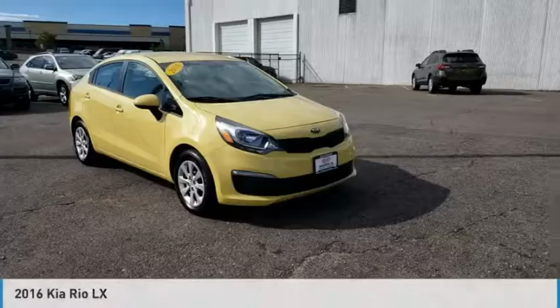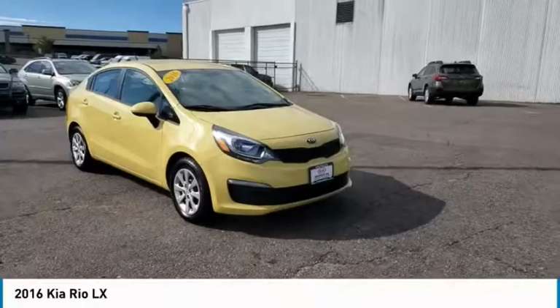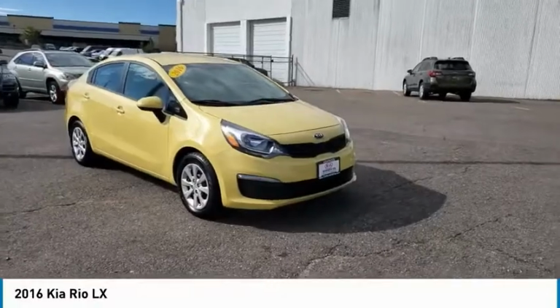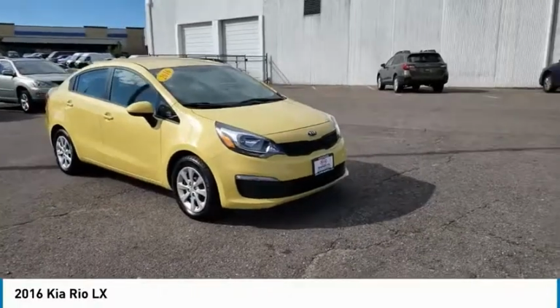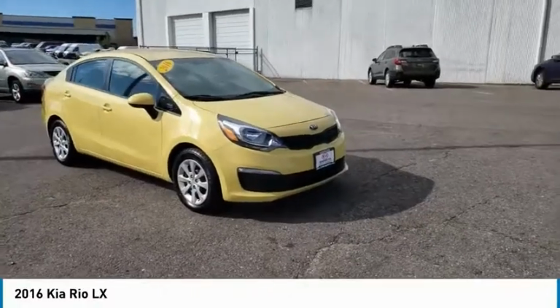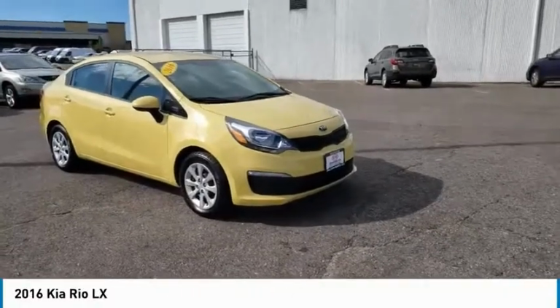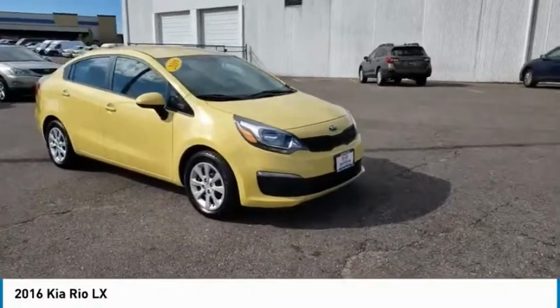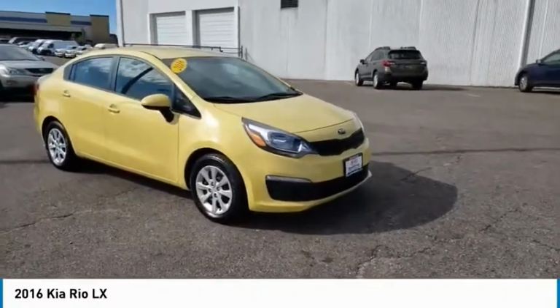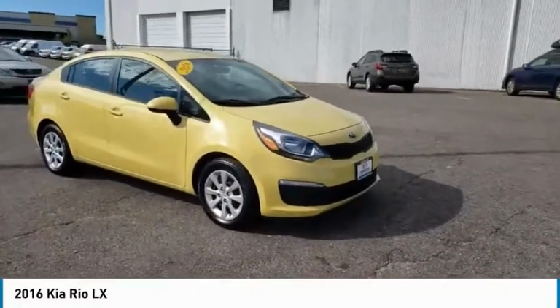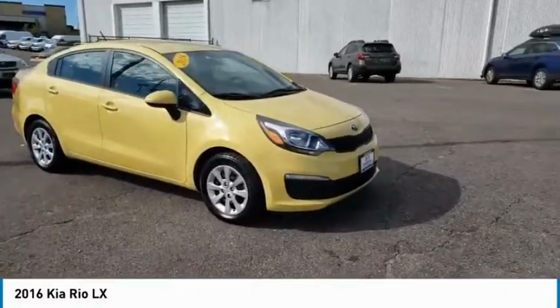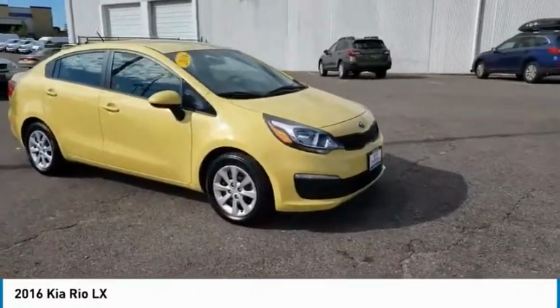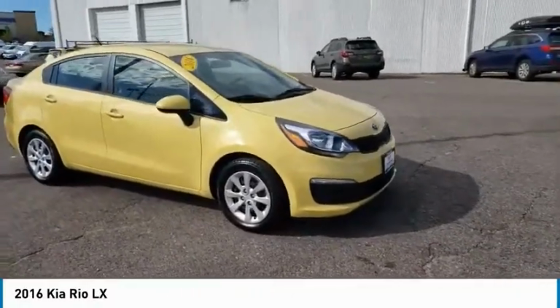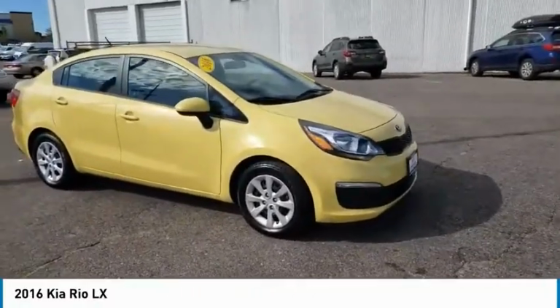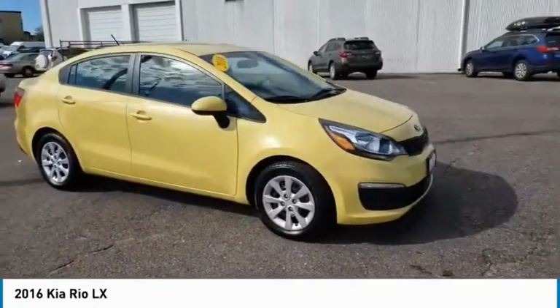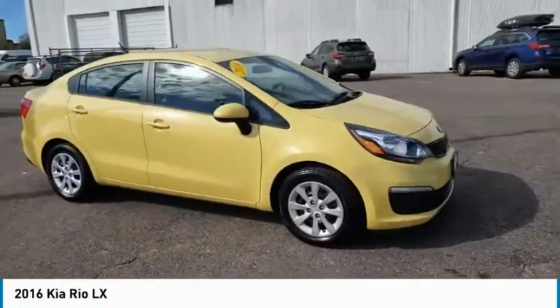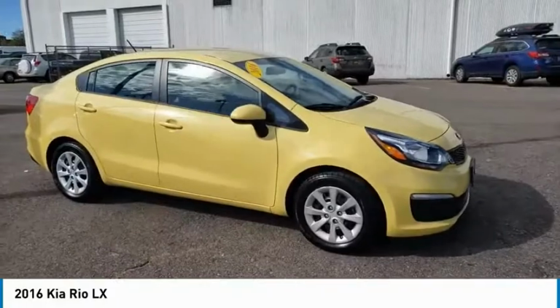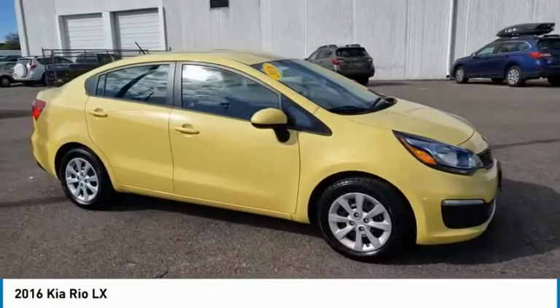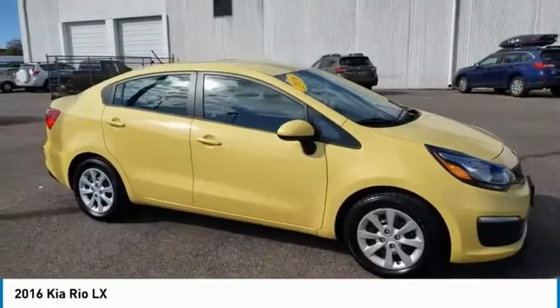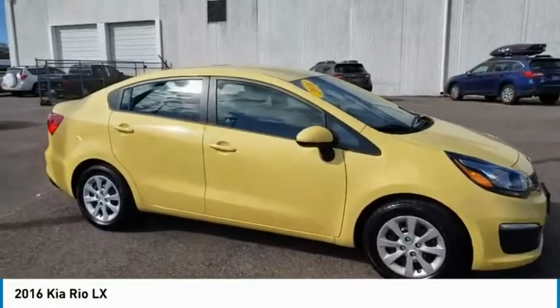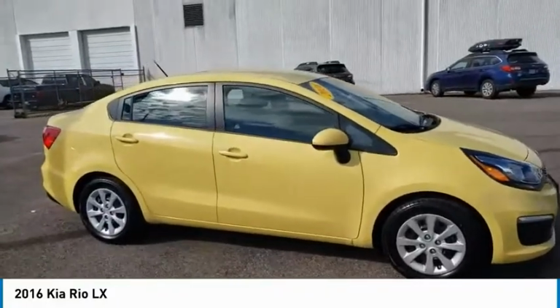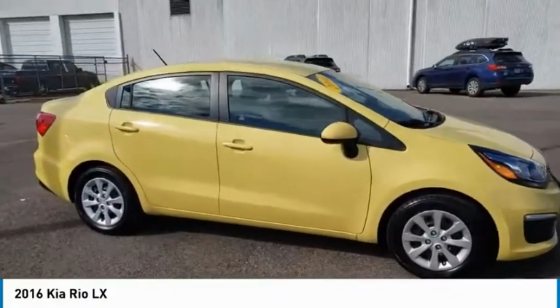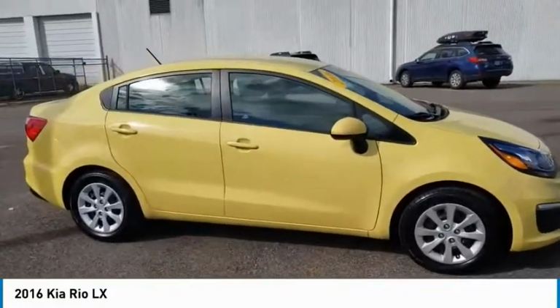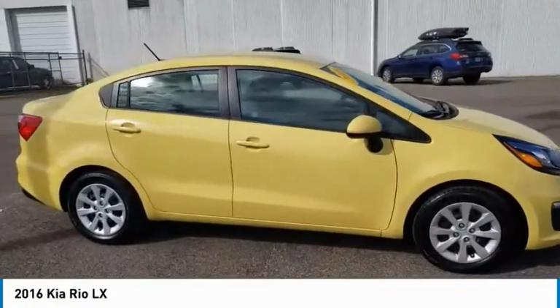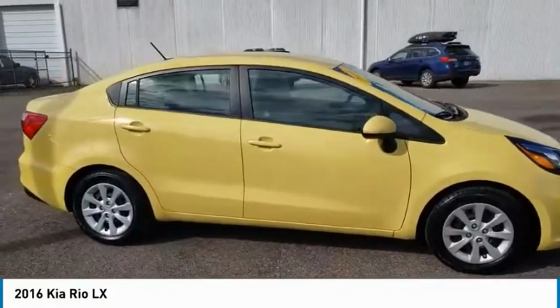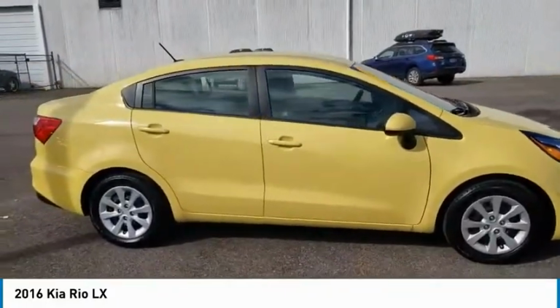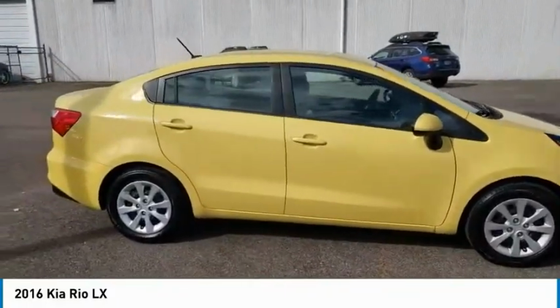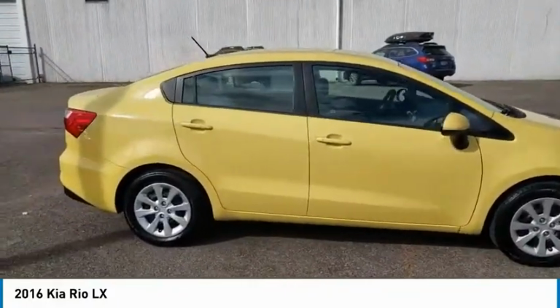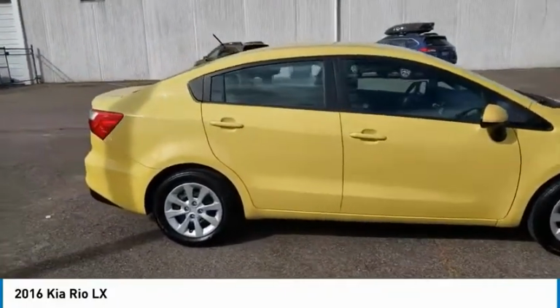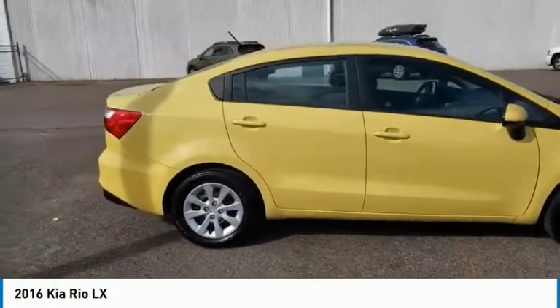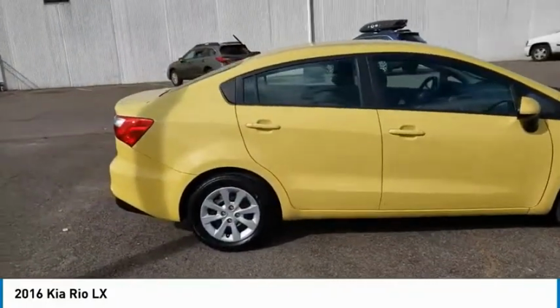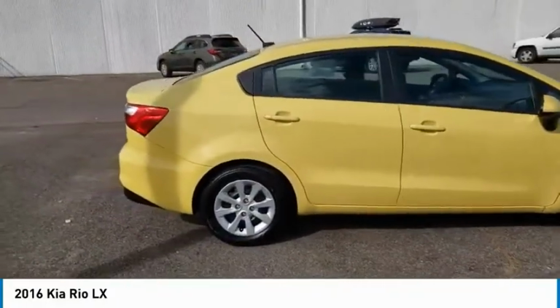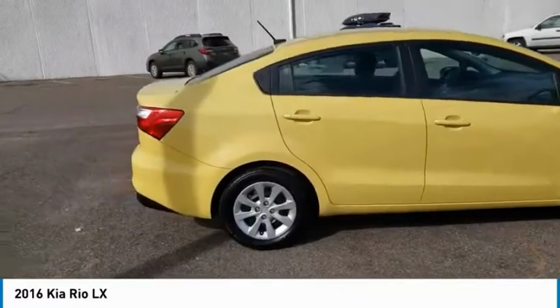You are going to love the 2016 Rio. The Rio delivers sprightly performance, great fuel economy, and agile handling, all in a stylish package.